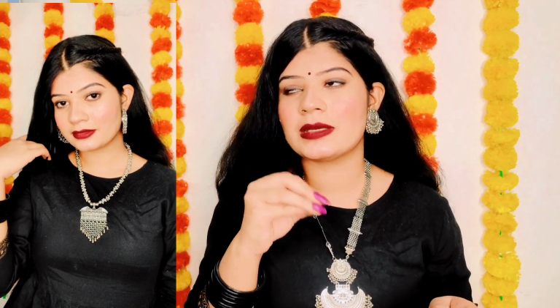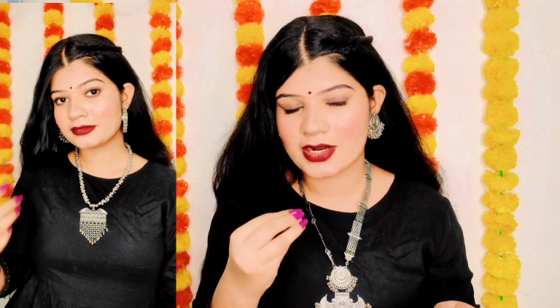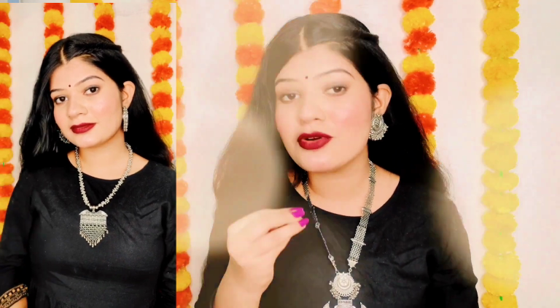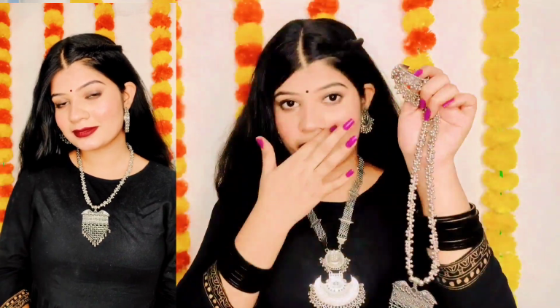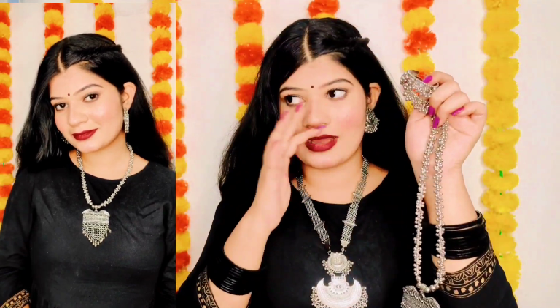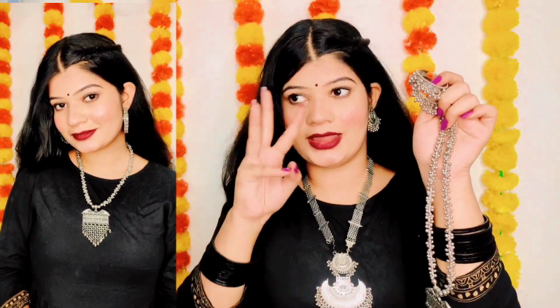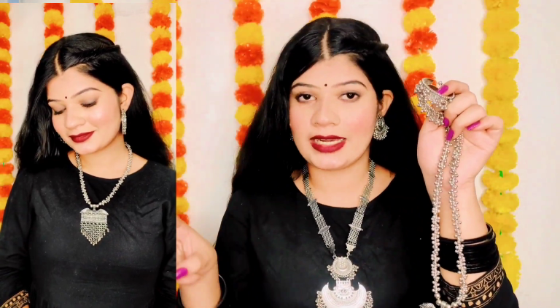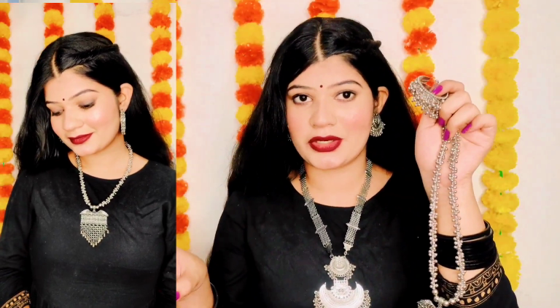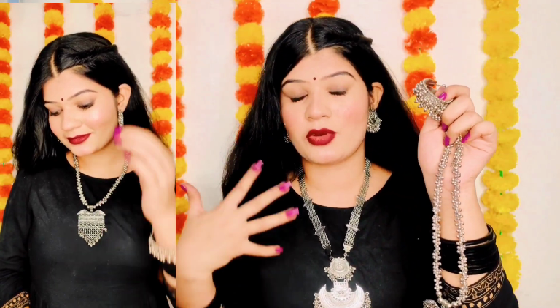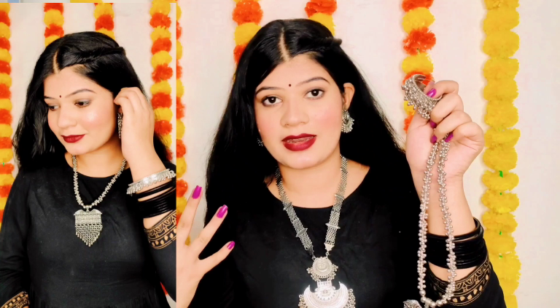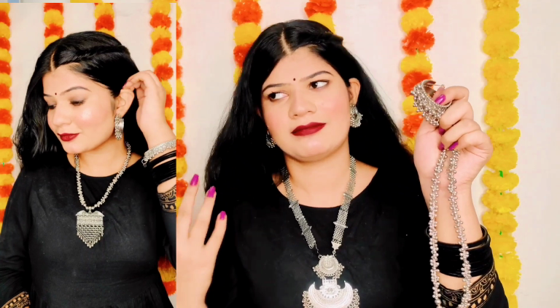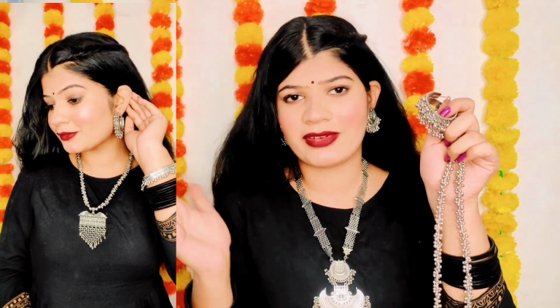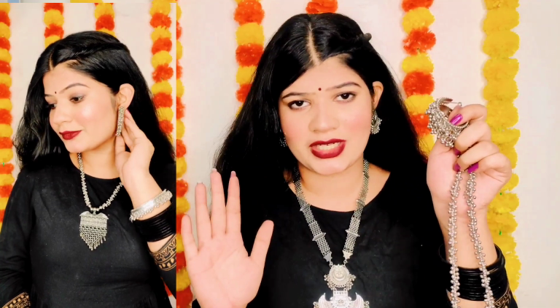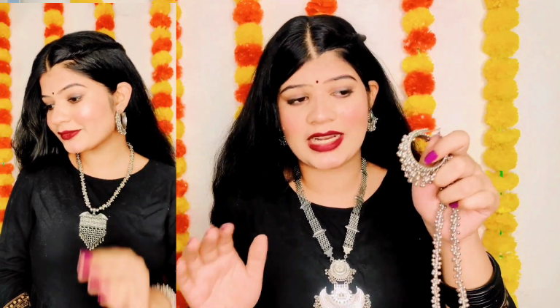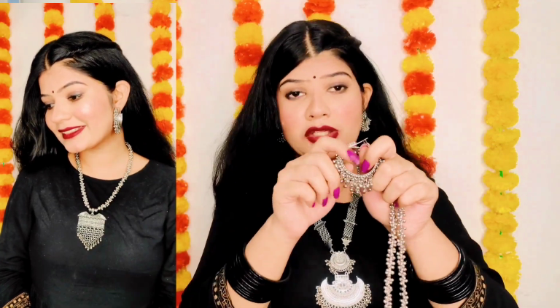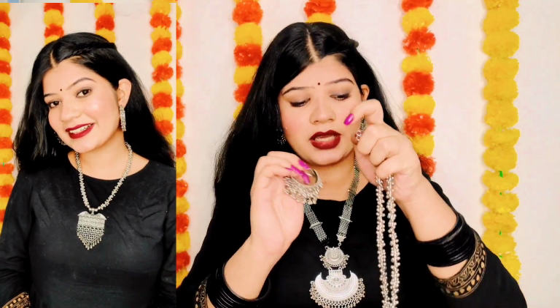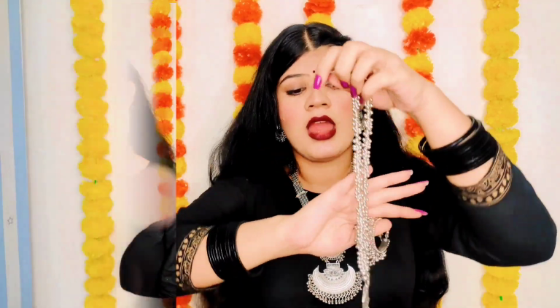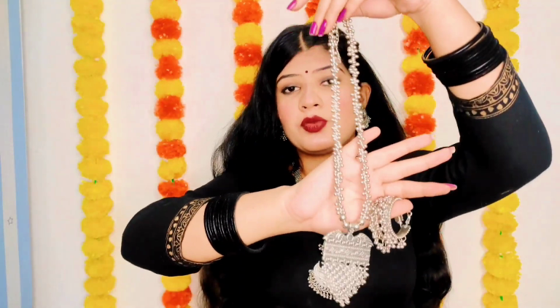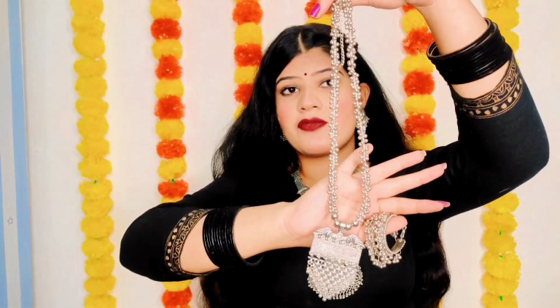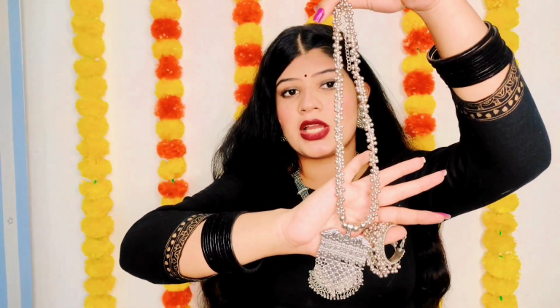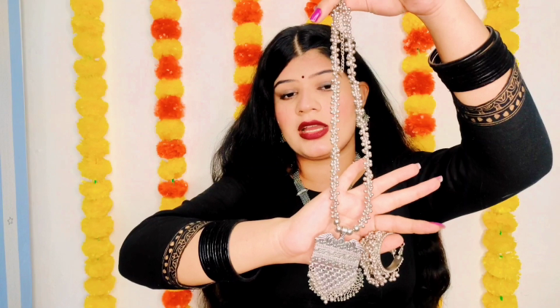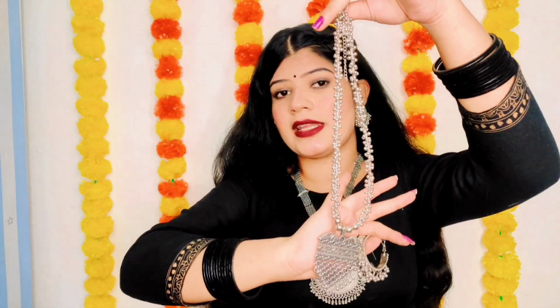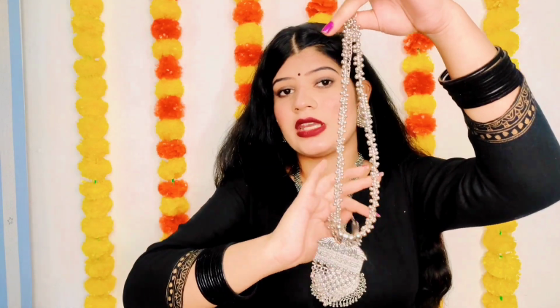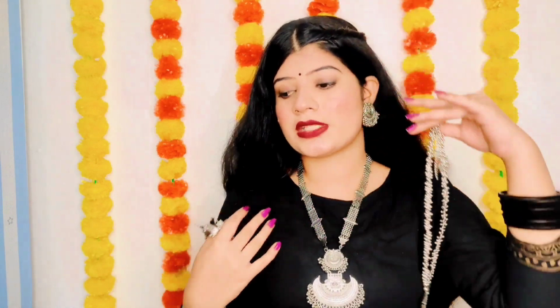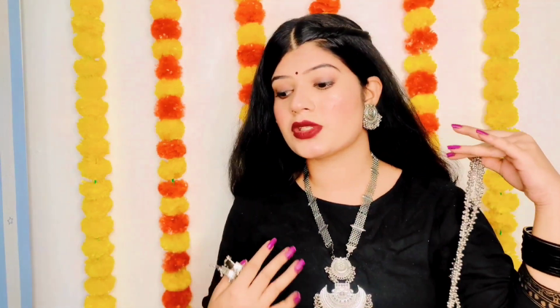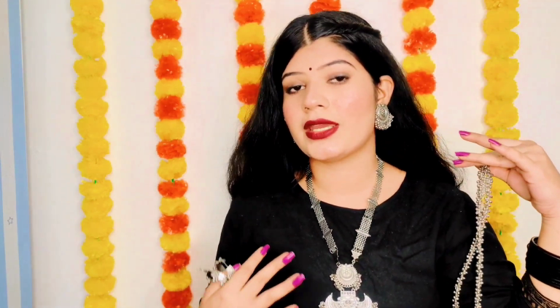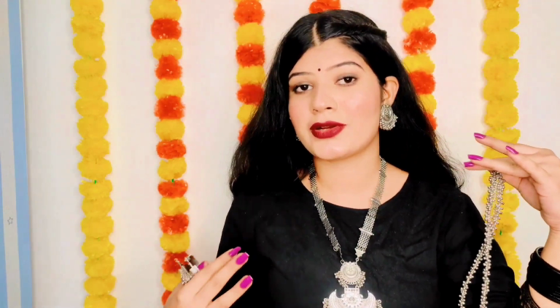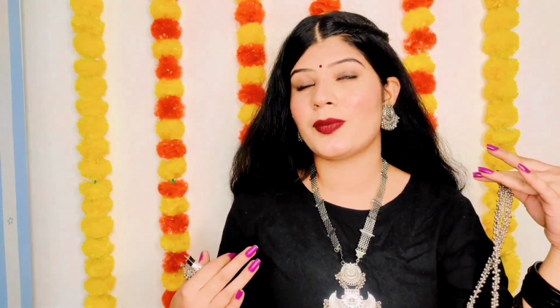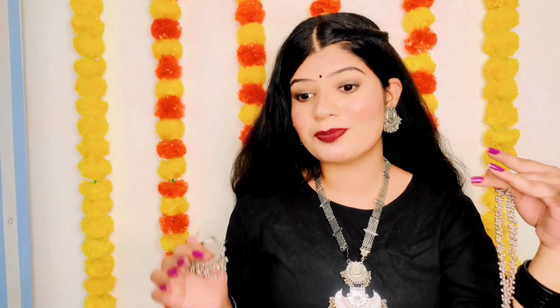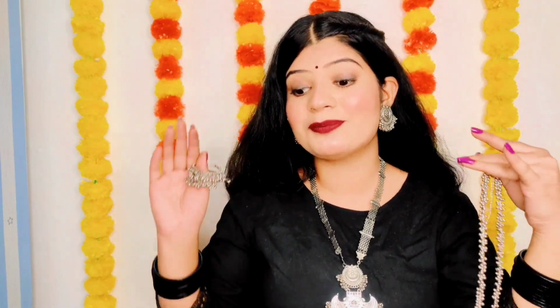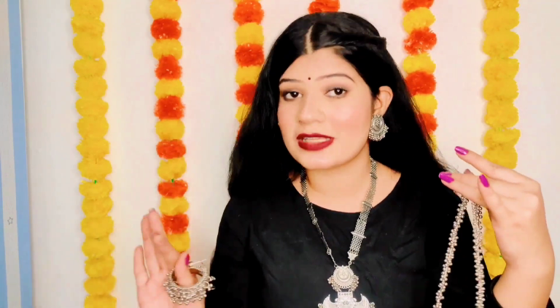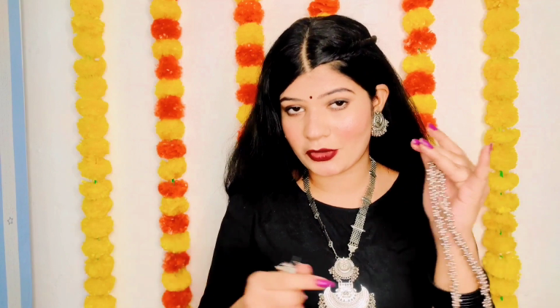So I have three necklaces with earrings and they are very good, that's why I bought them. I like them very much — they look very beautiful.